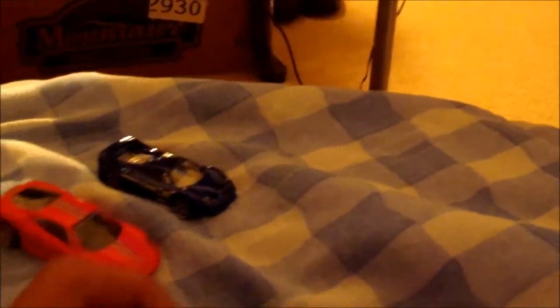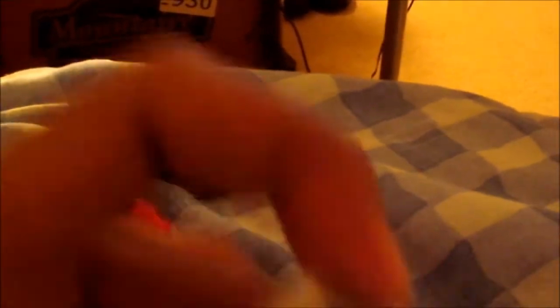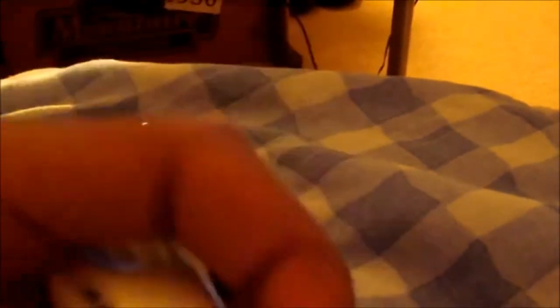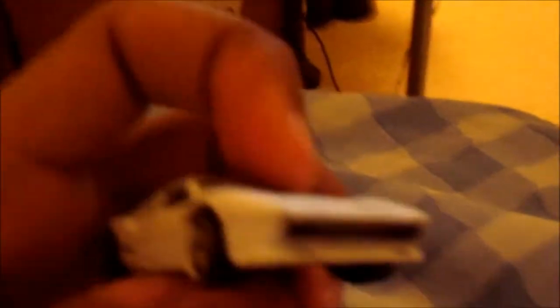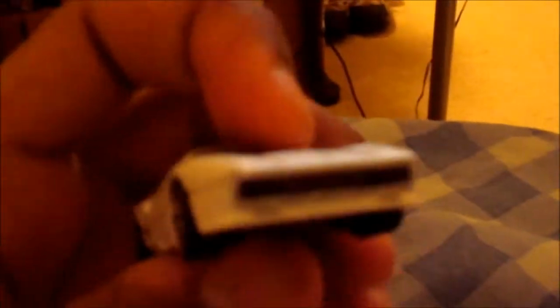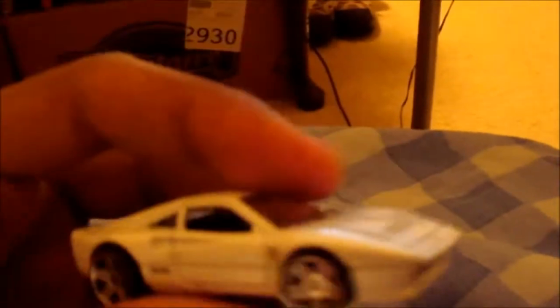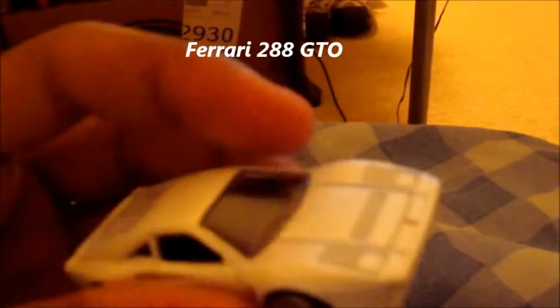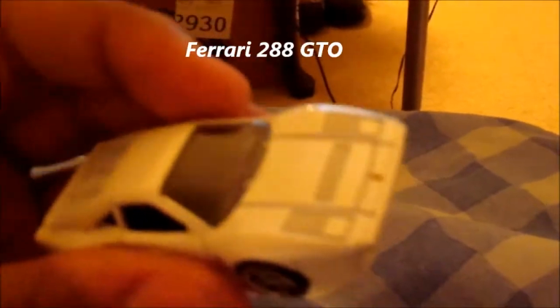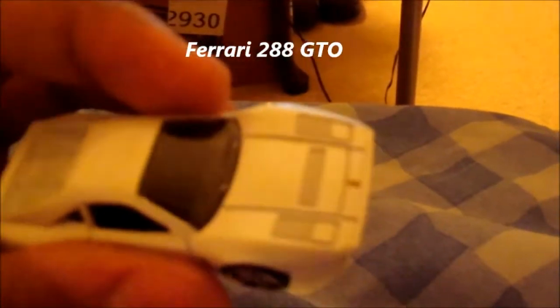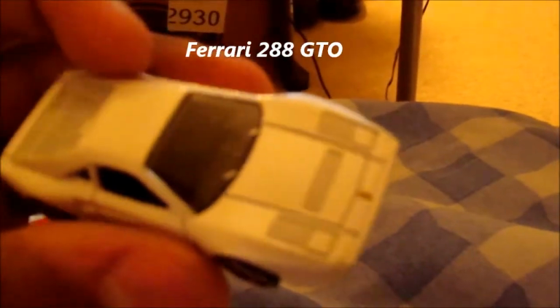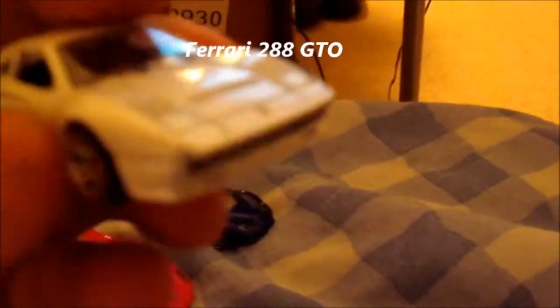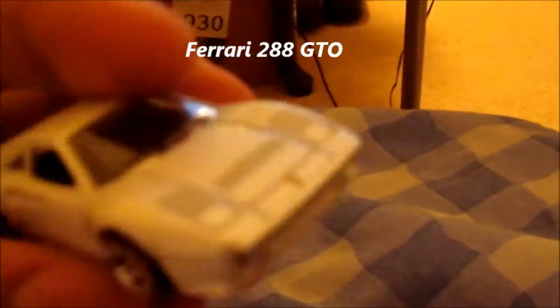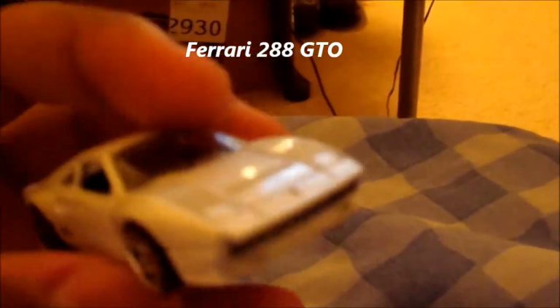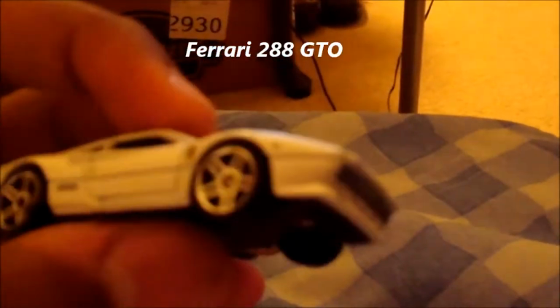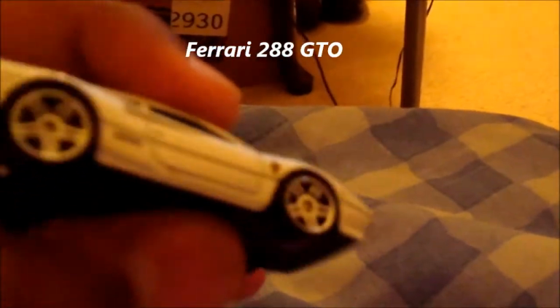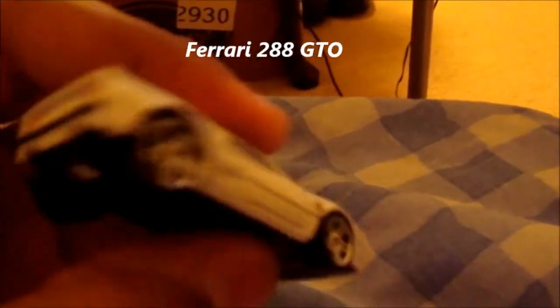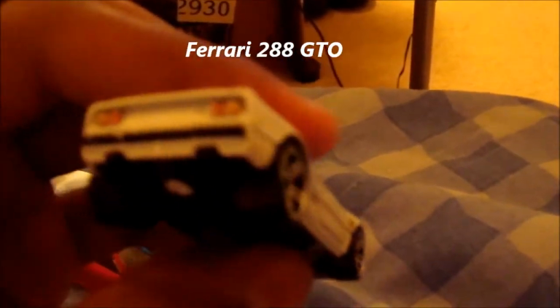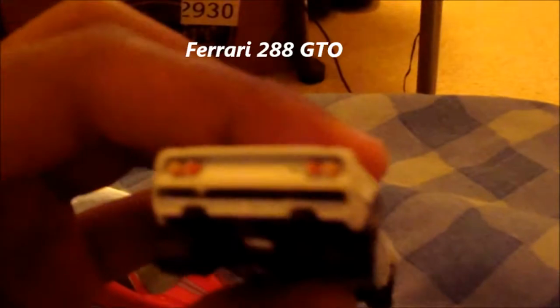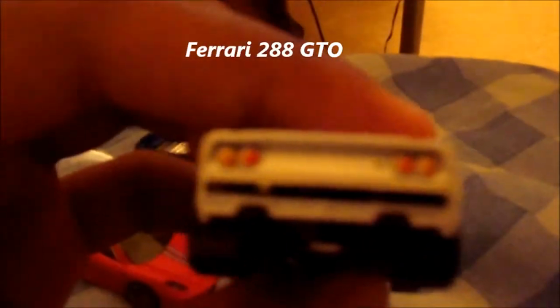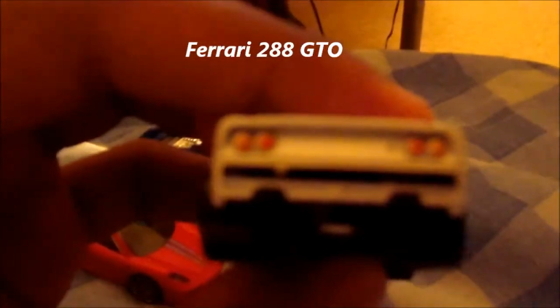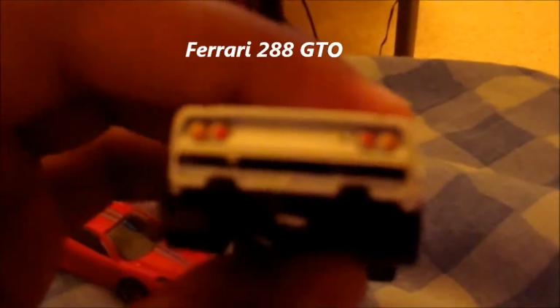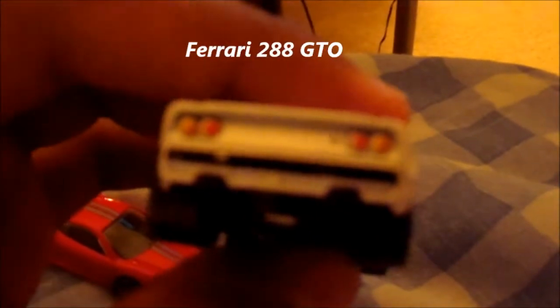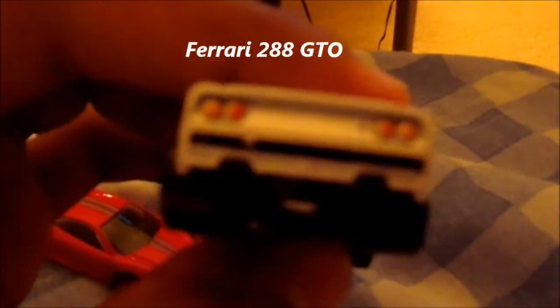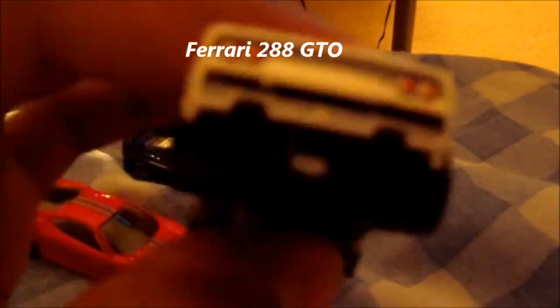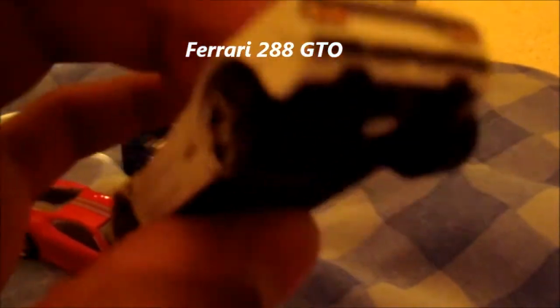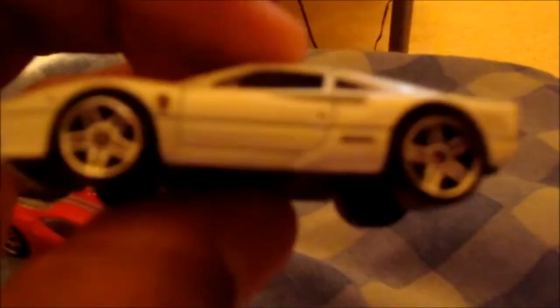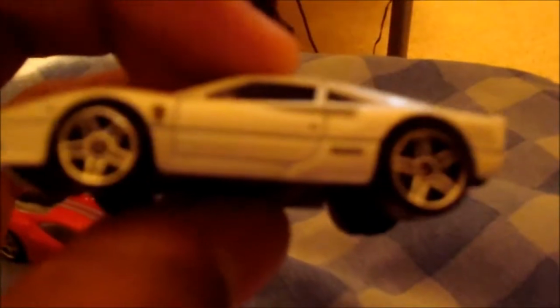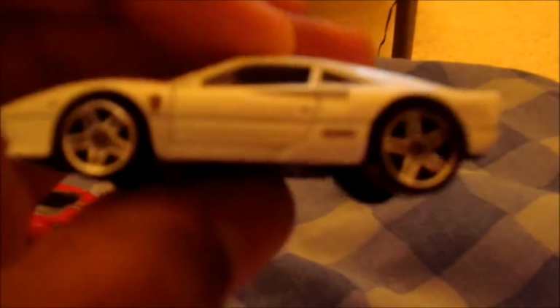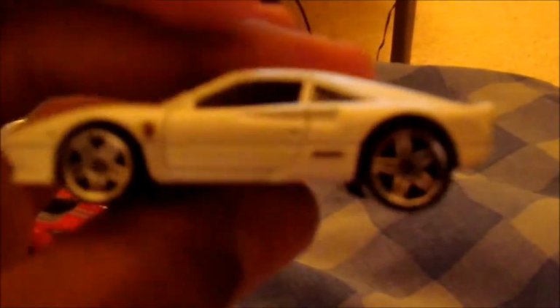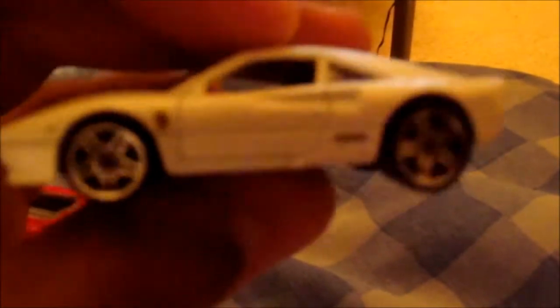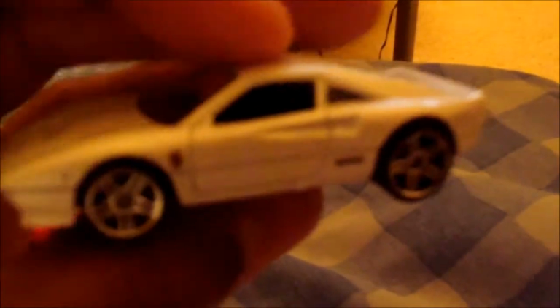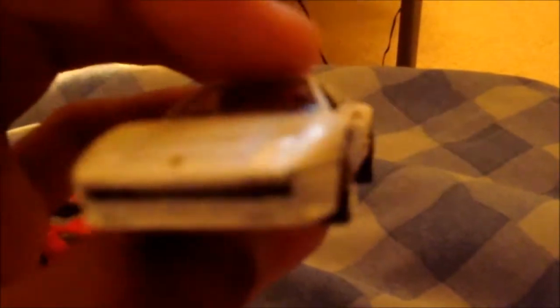I've seen this in a few movies. I remember this one now. I've seen this in a couple movies. Look at the tail — look at the taillights. Oh man, I always liked the Scuderia.